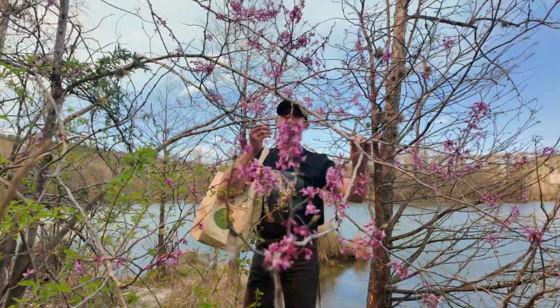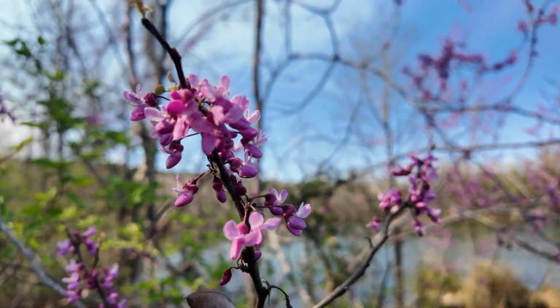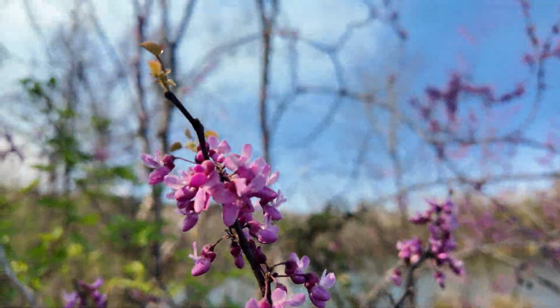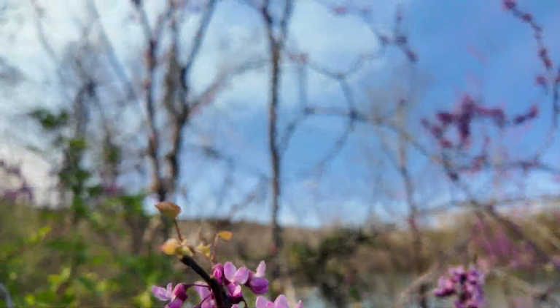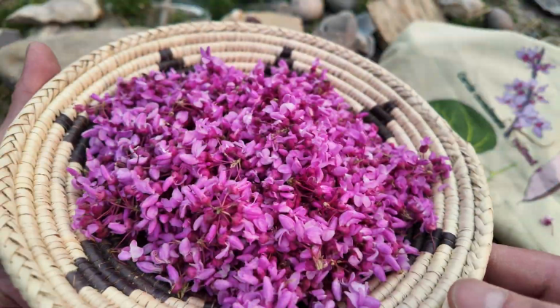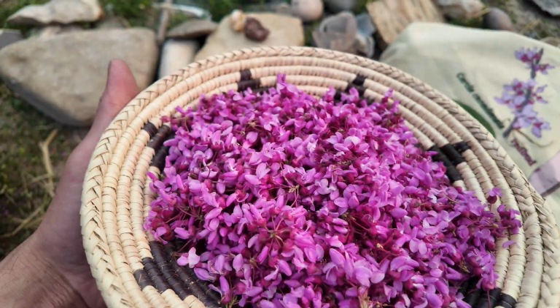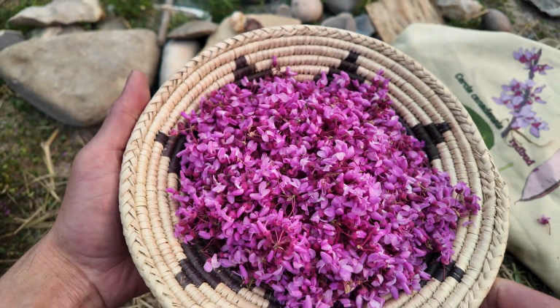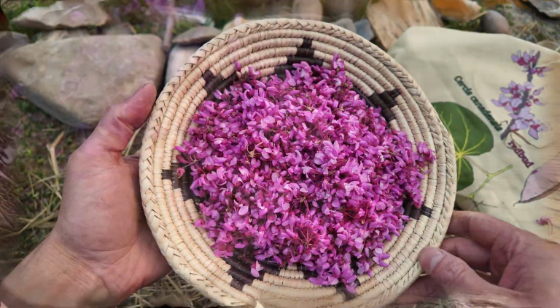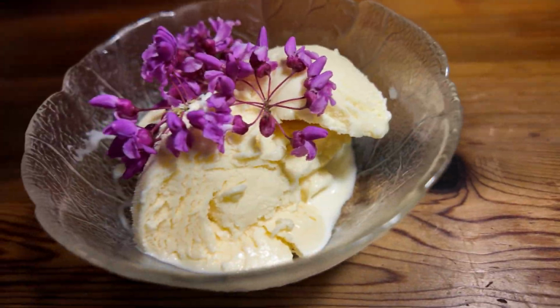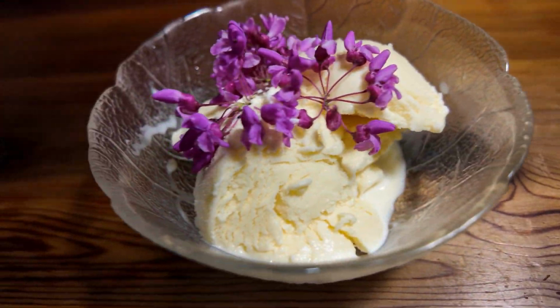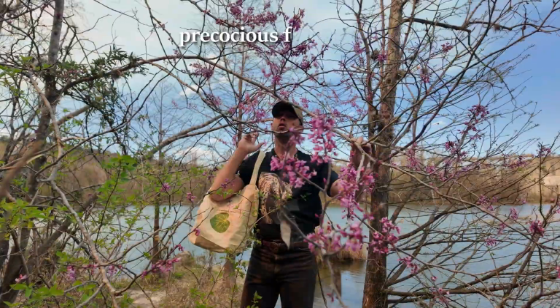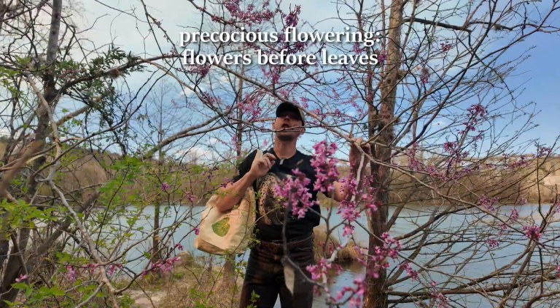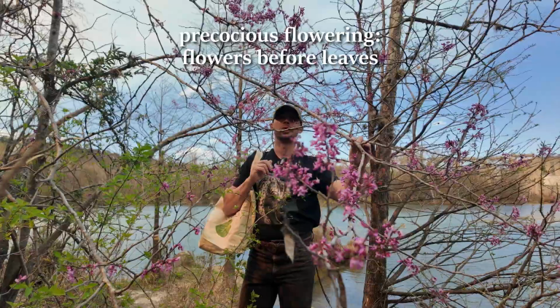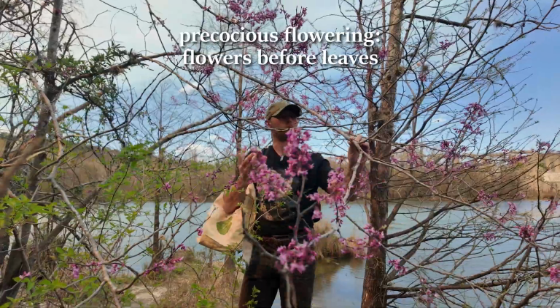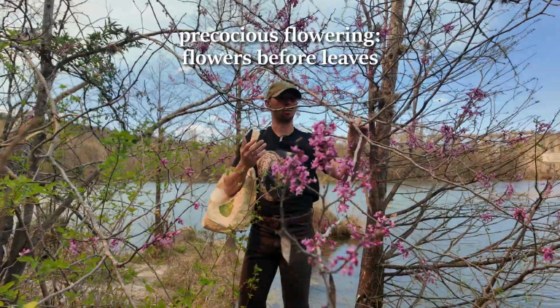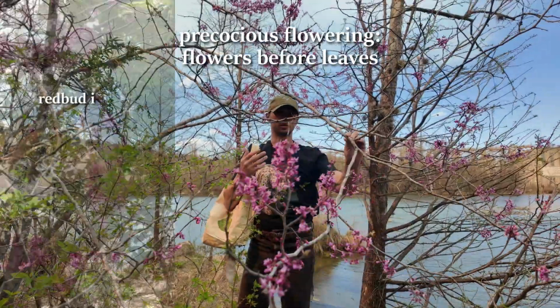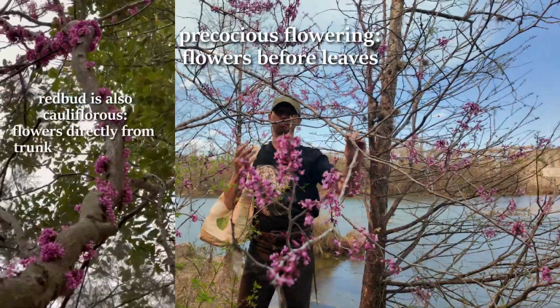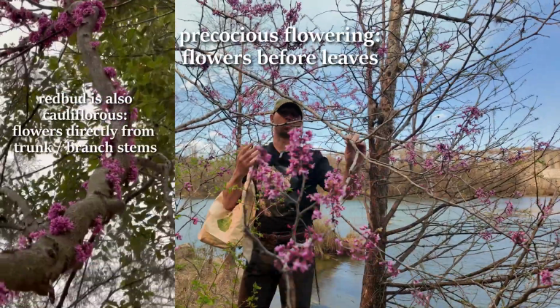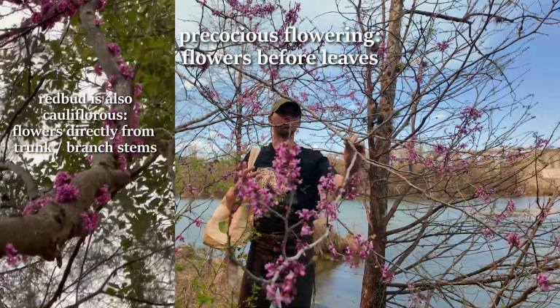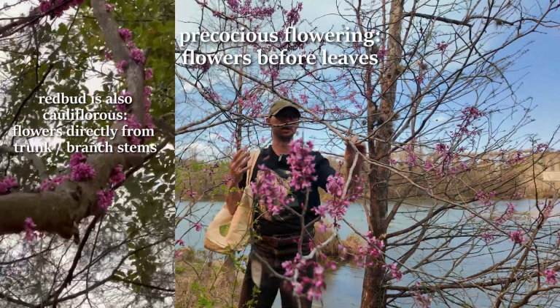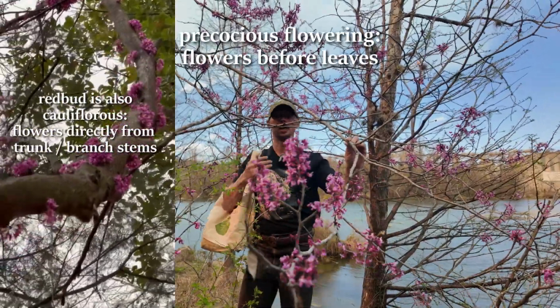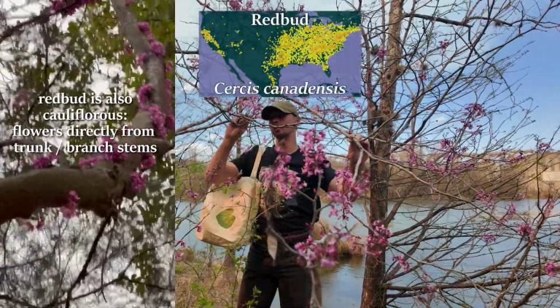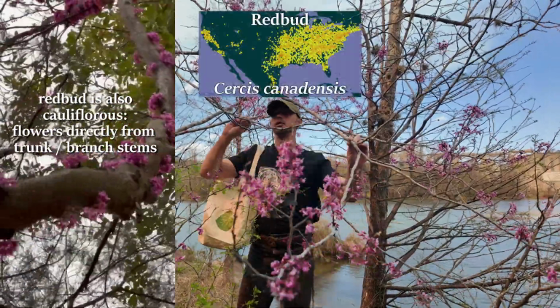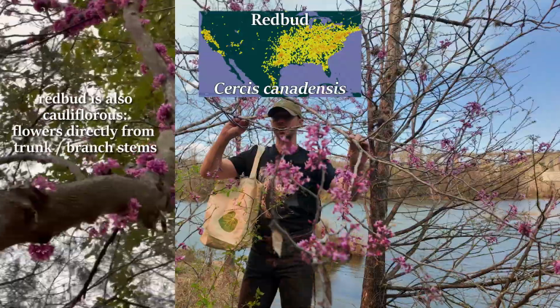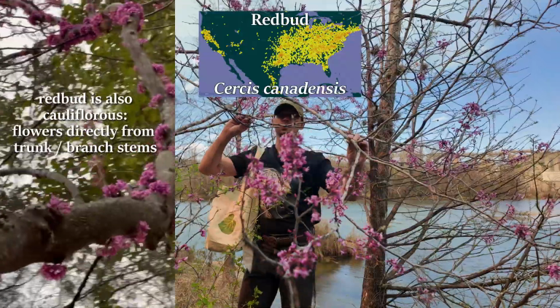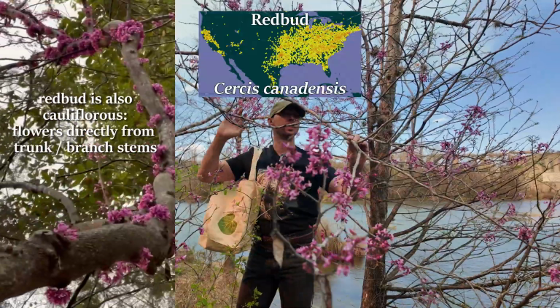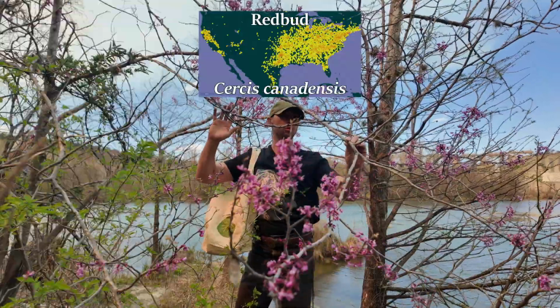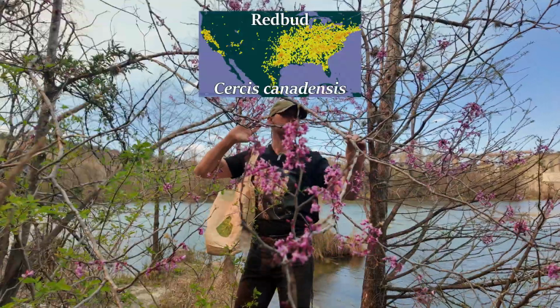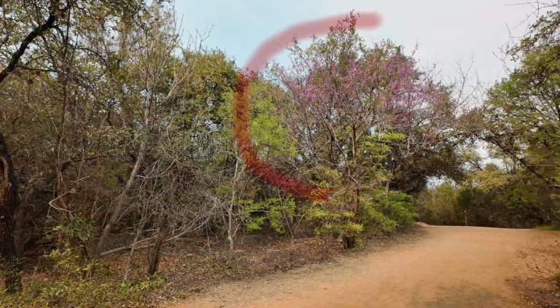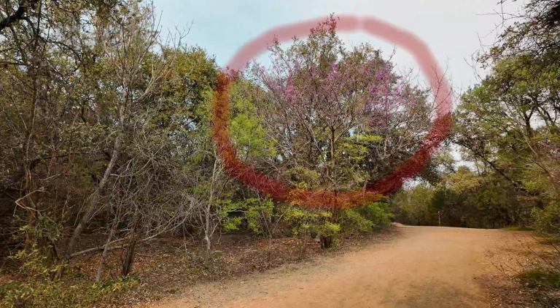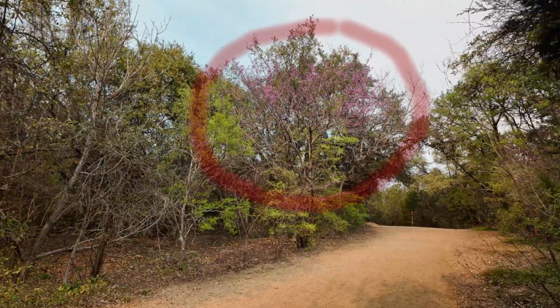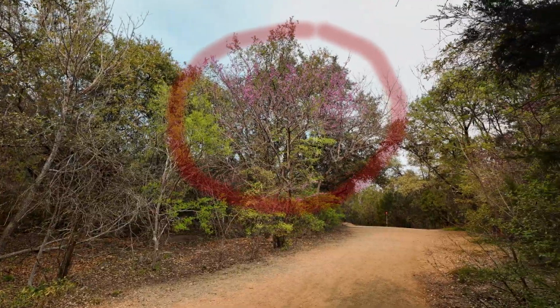This tree announces spring with its vibrant magenta flowers that are edible and tasty. Precocious flowering is what botanists call plants that flower before foliating or budding leaves, and redbud, Cercis canadensis, is a great example. It makes the species very easy to spot from afar.